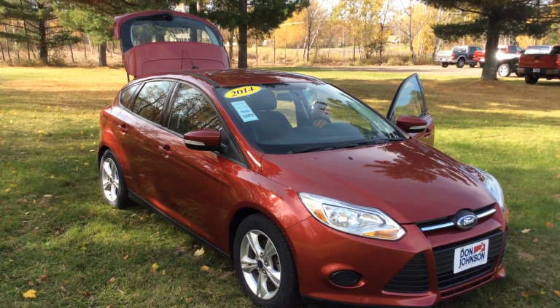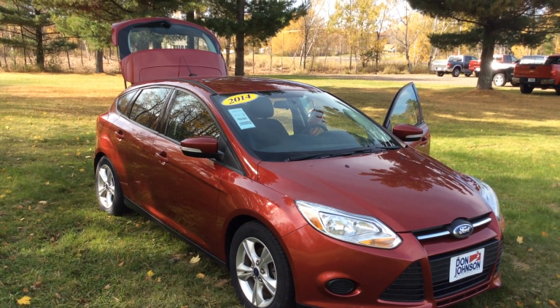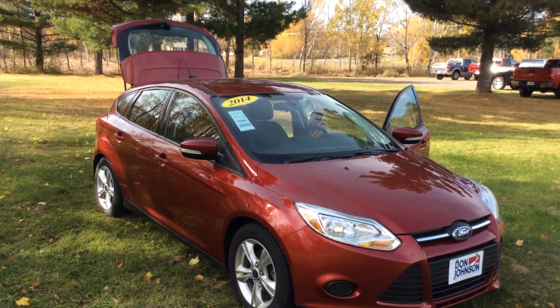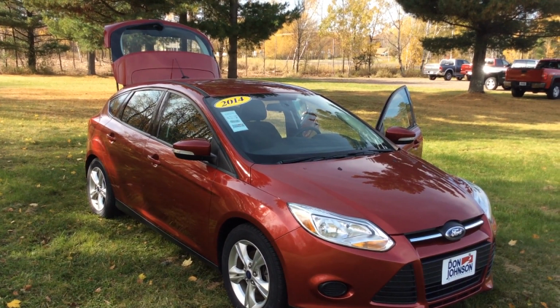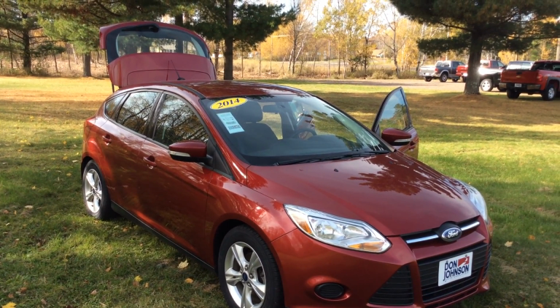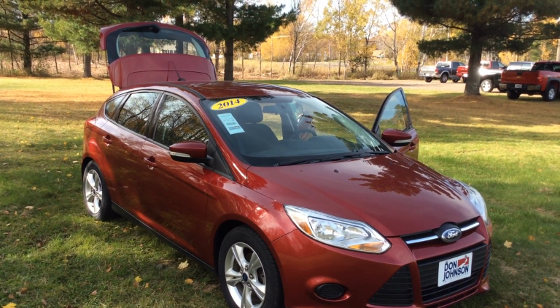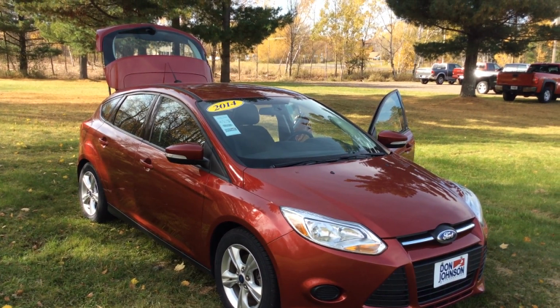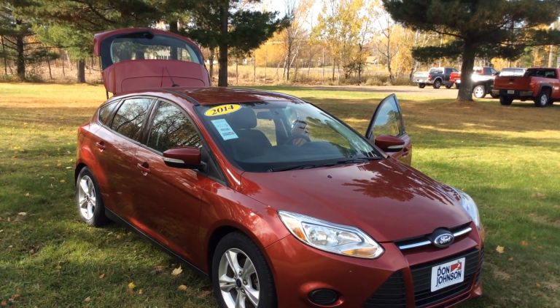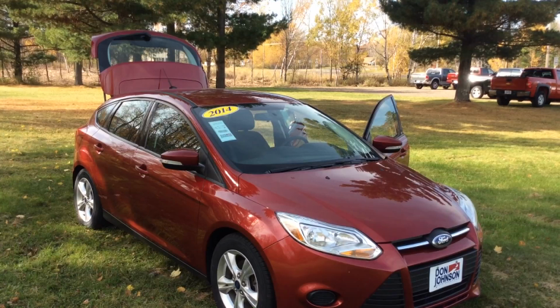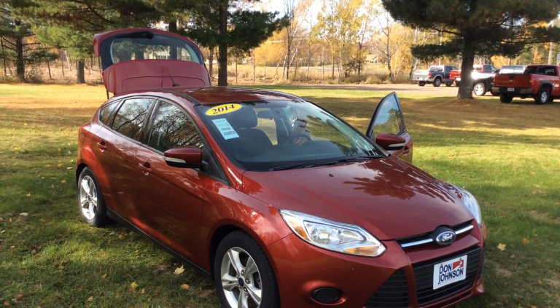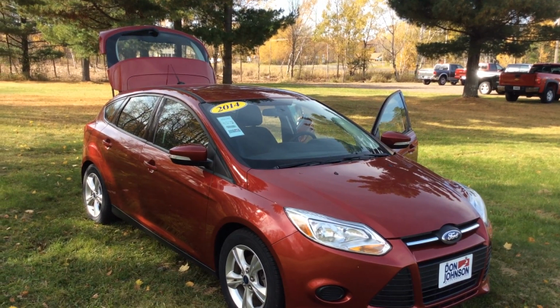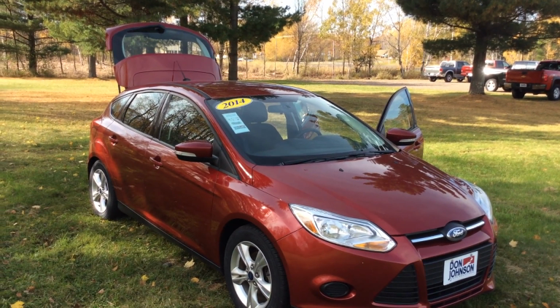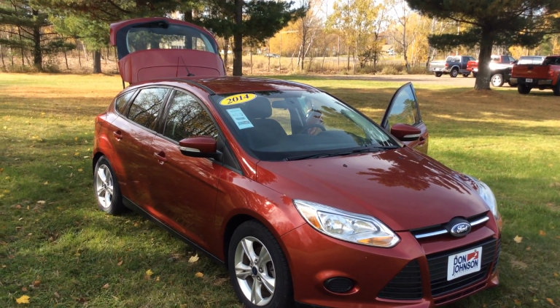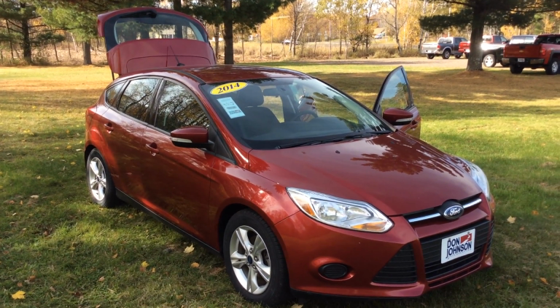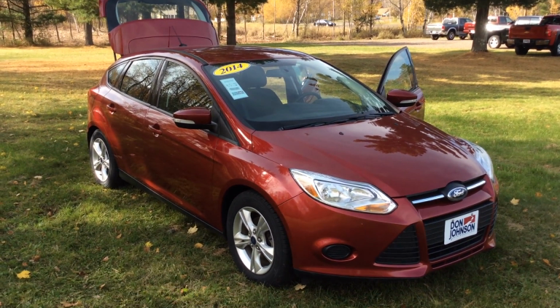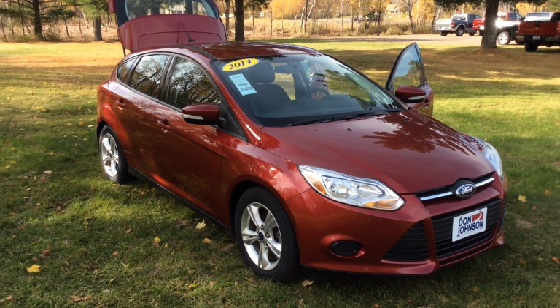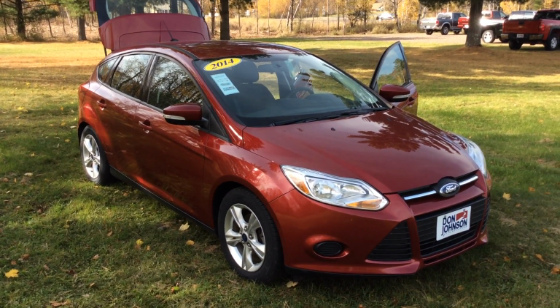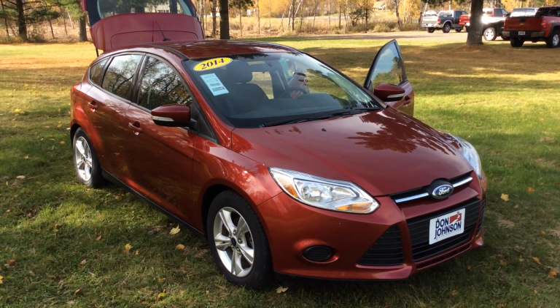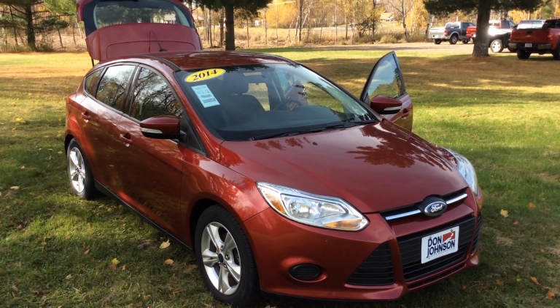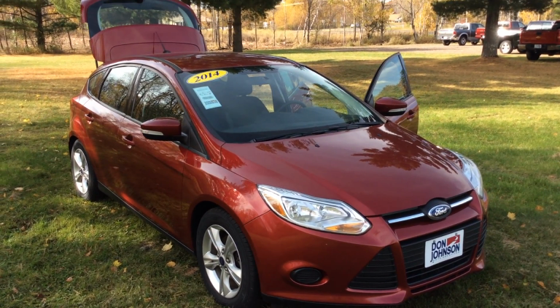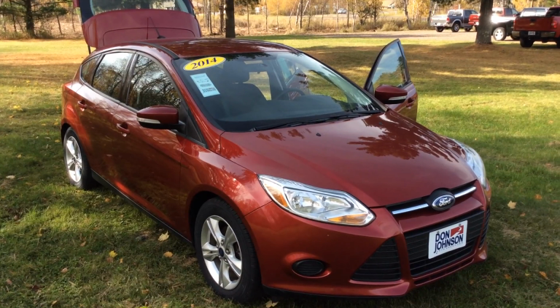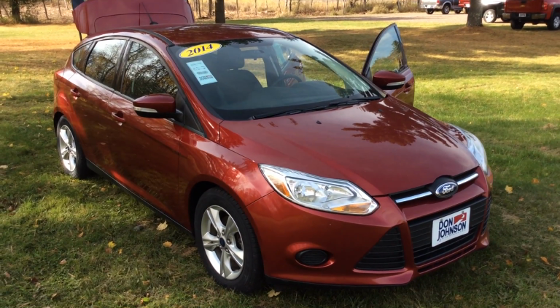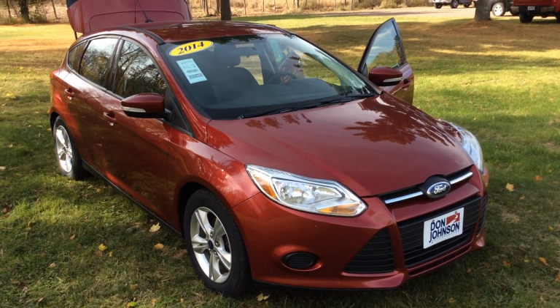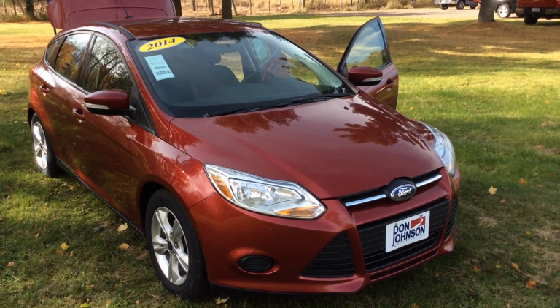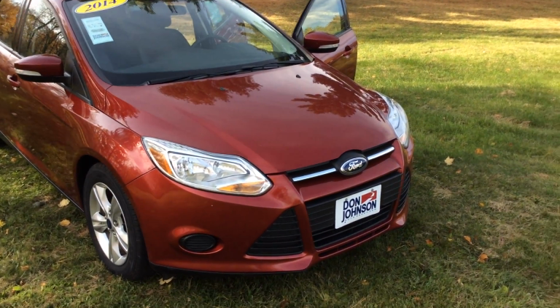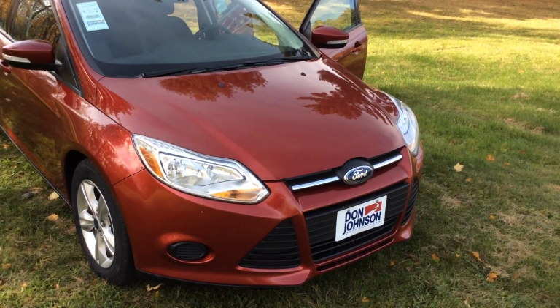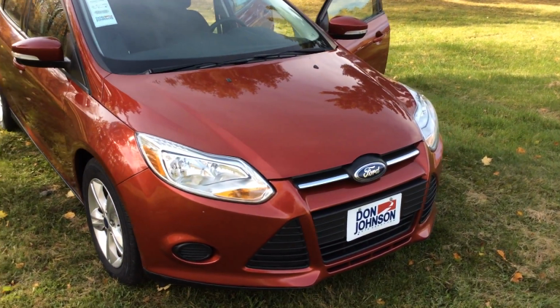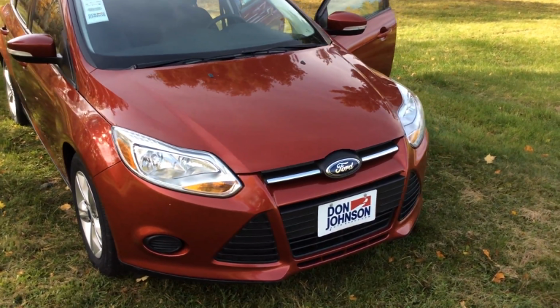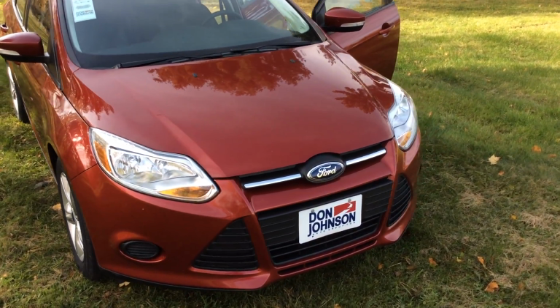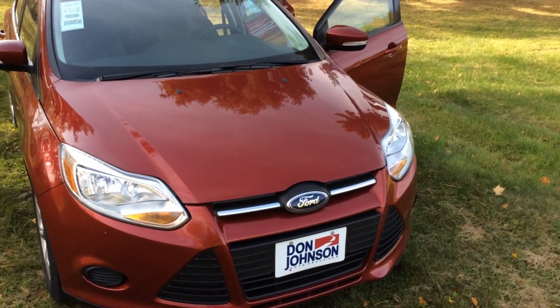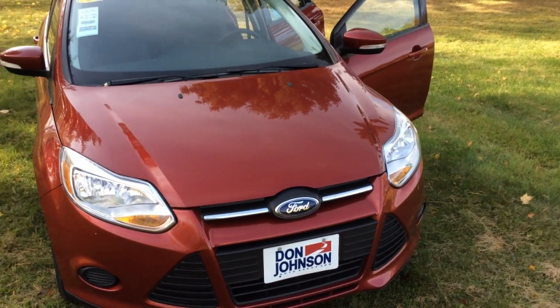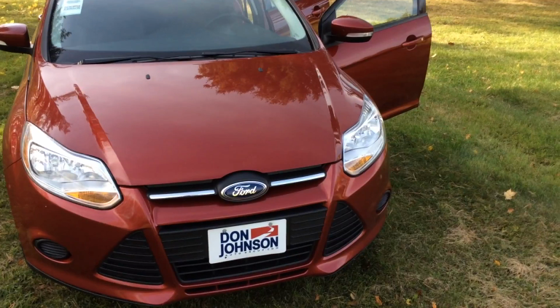Hello everyone, and thank you for tuning in. My name is Todd Anderson, sales manager here at Don Johnson Cumberland Motors in beautiful Cumberland, Wisconsin. In front of me I have a 2014 Ford Focus SE Hatchback — 77,144 miles at the time of the video.